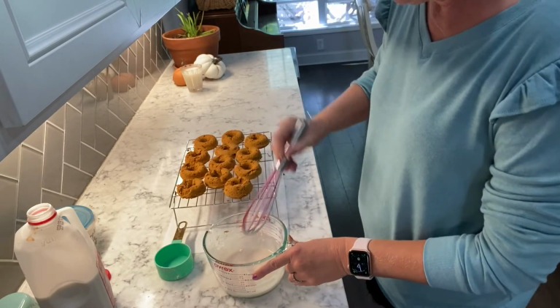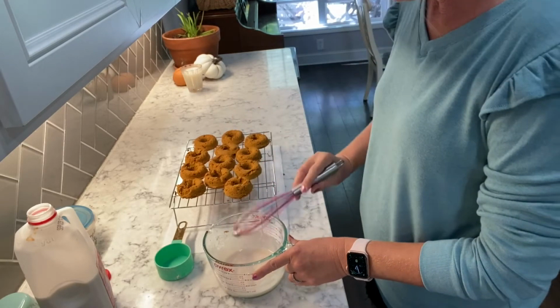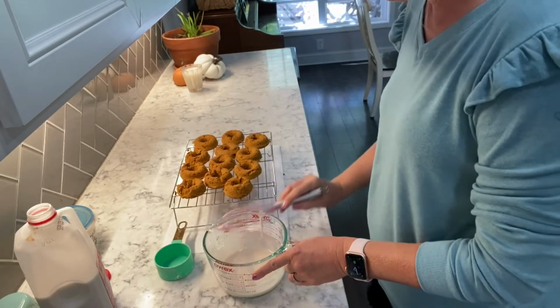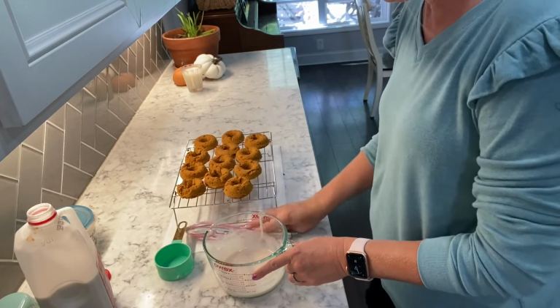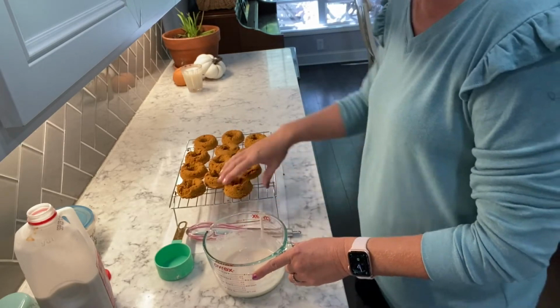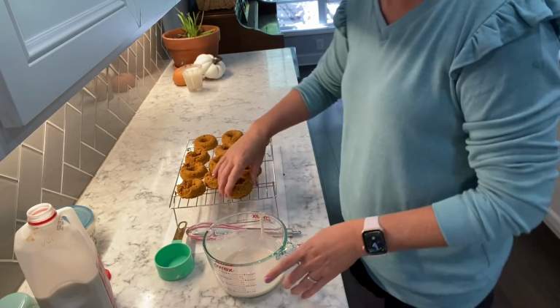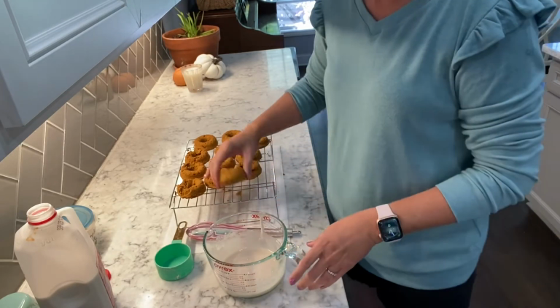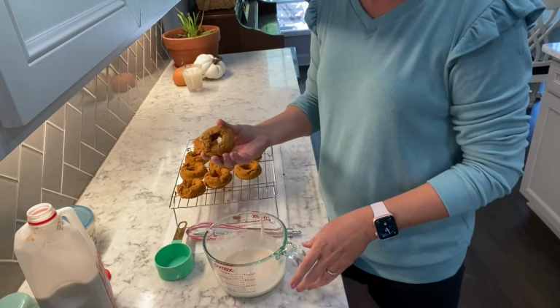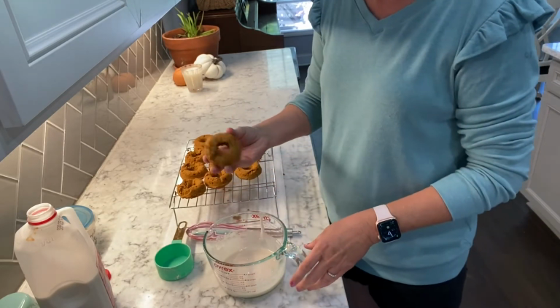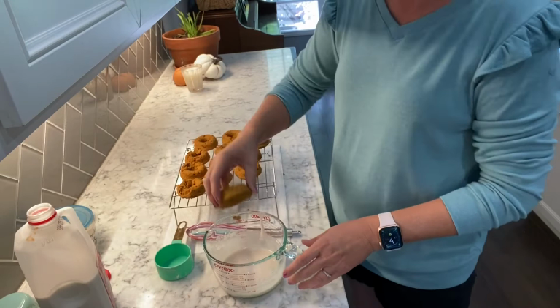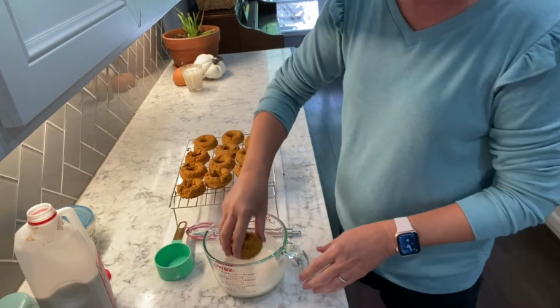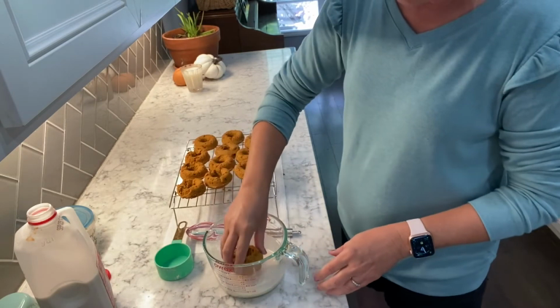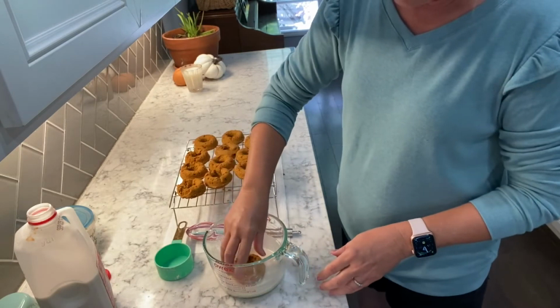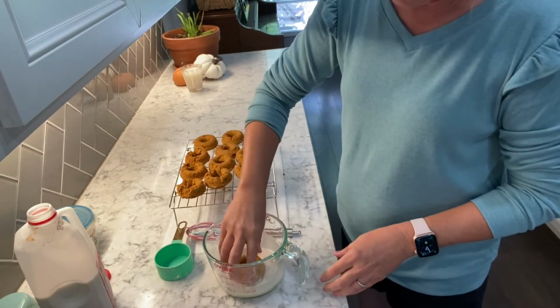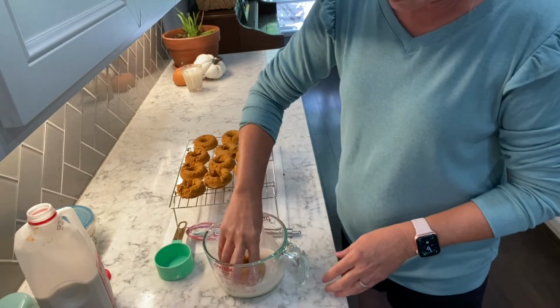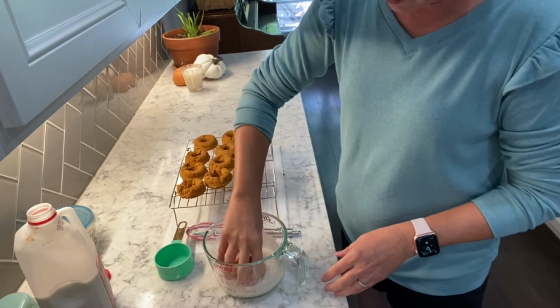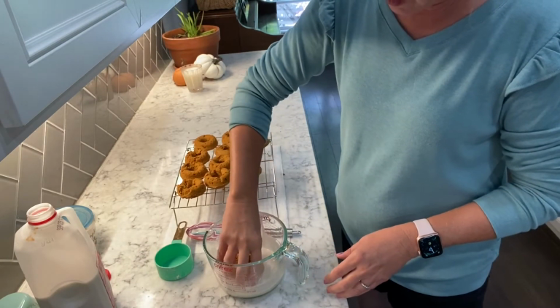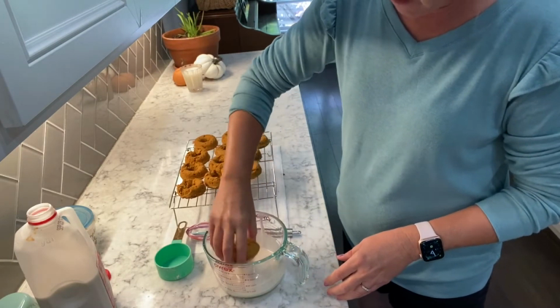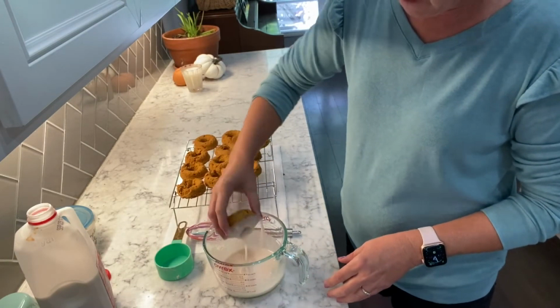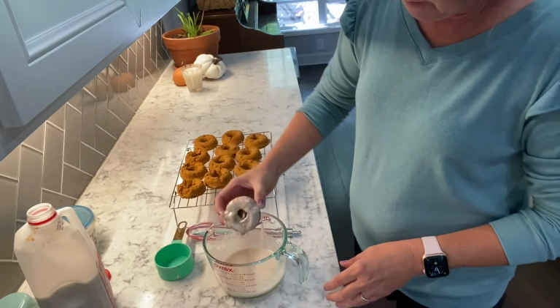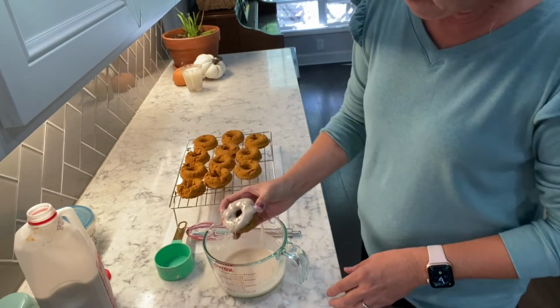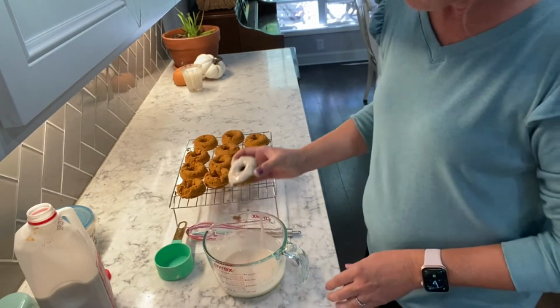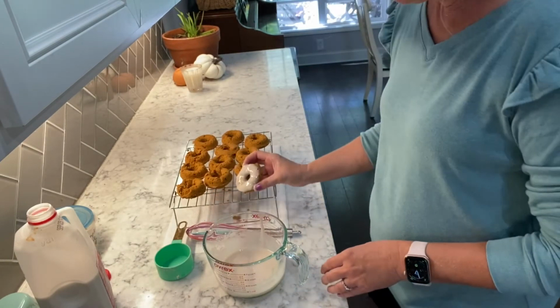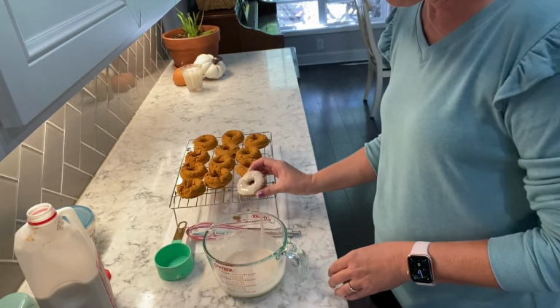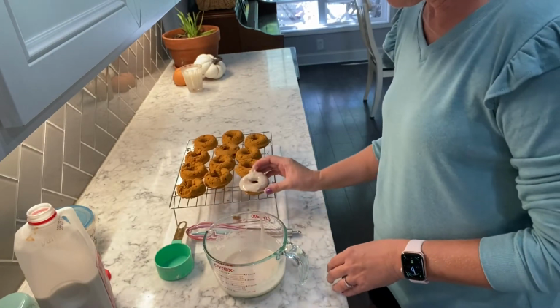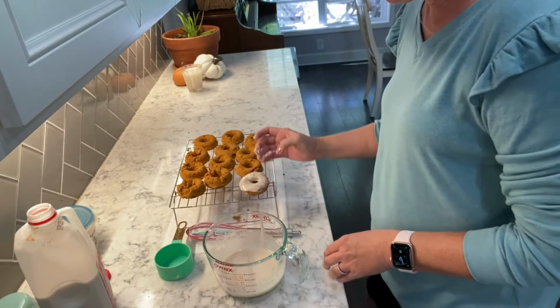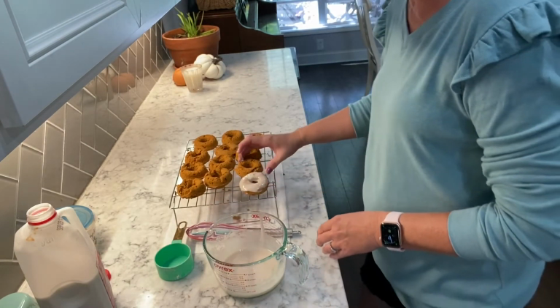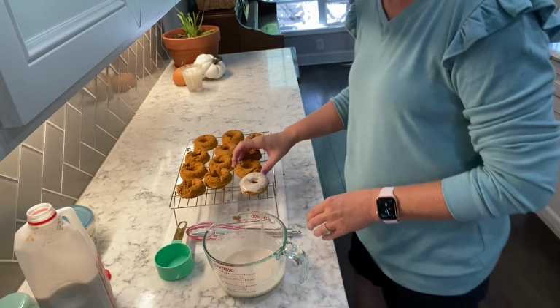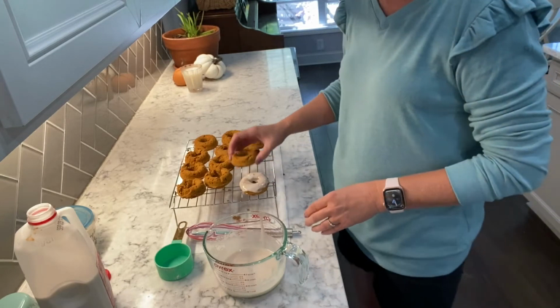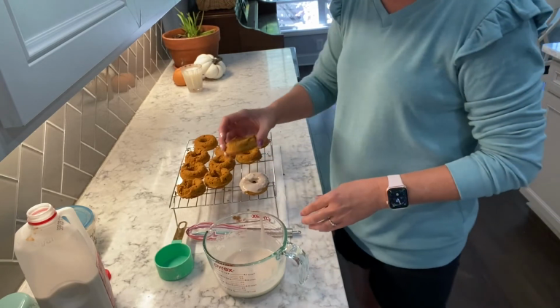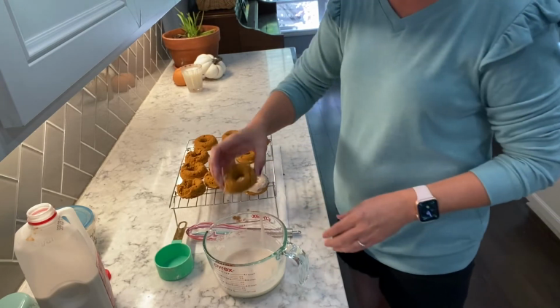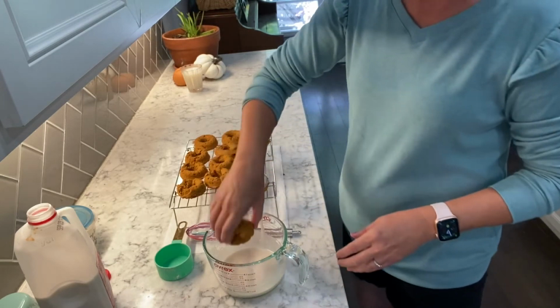We're just going to pick them up, dip them in, and set them back out to dry. It's that simple.